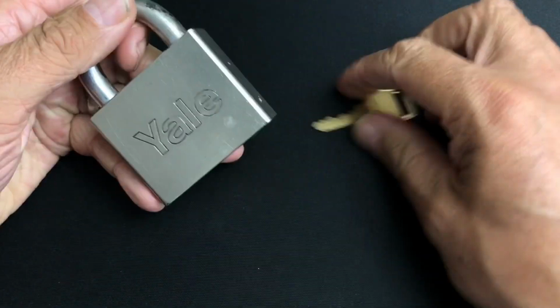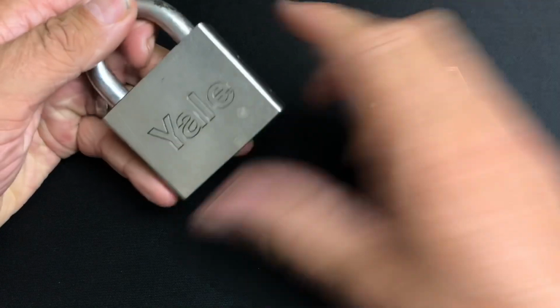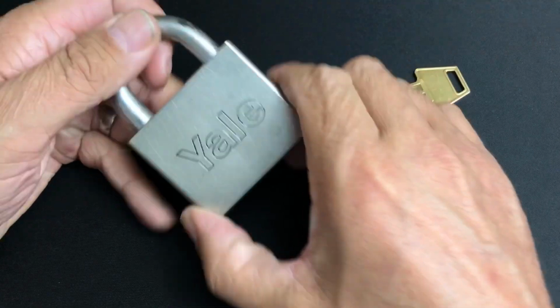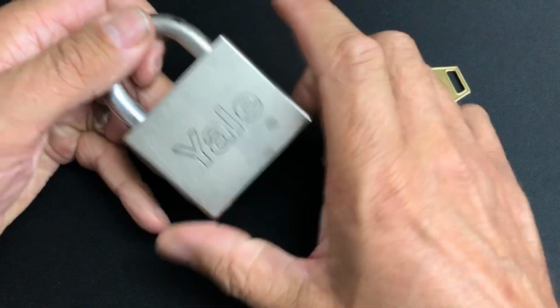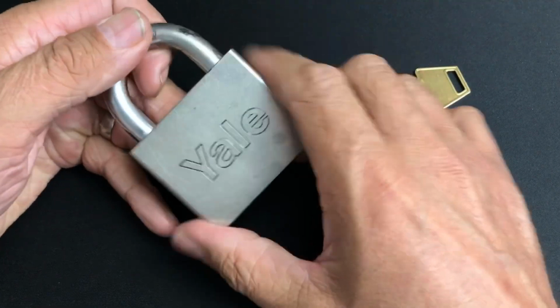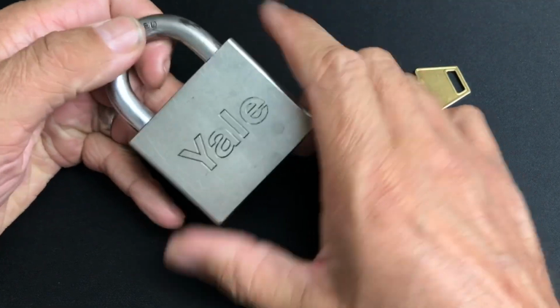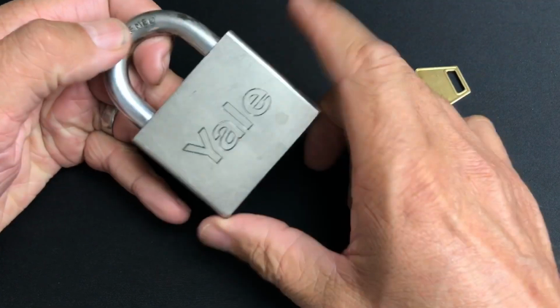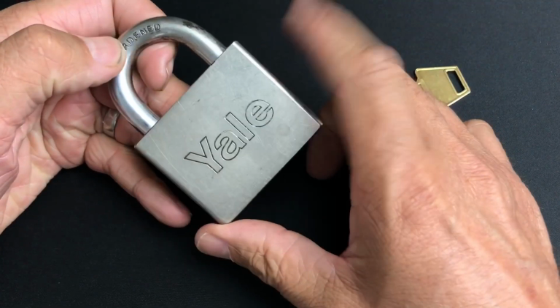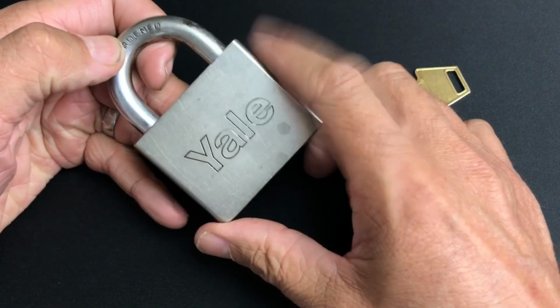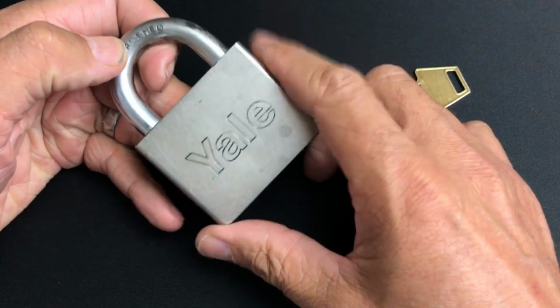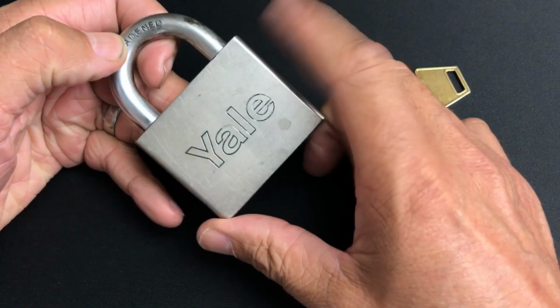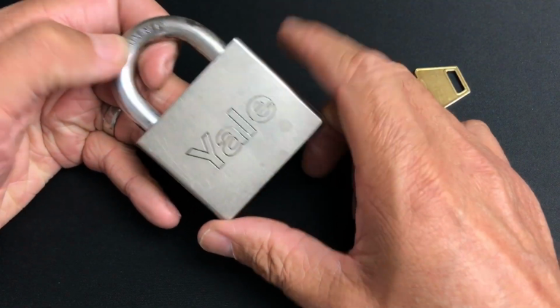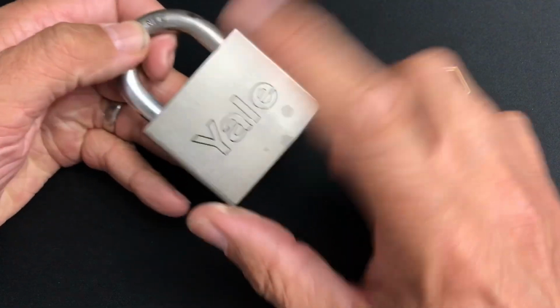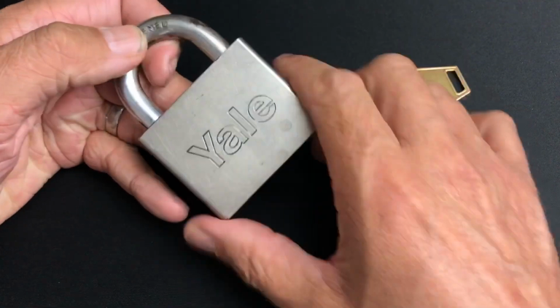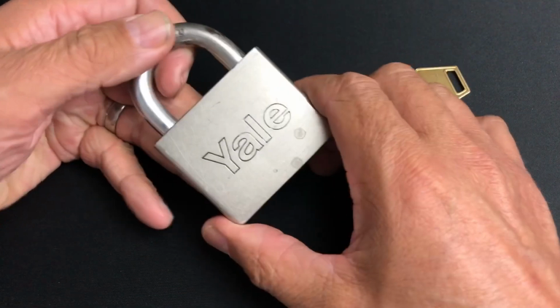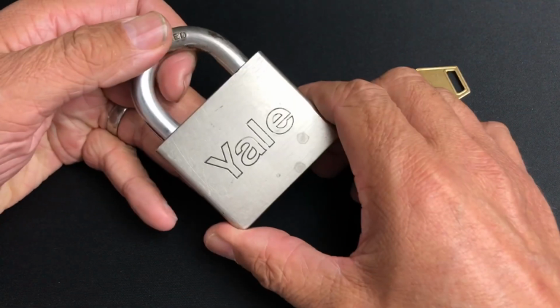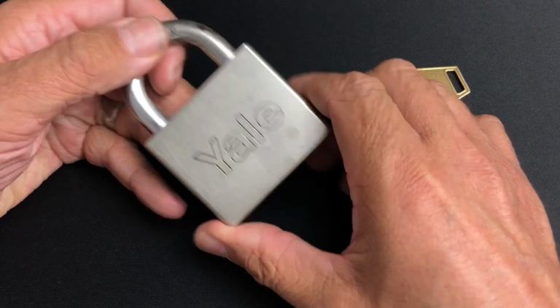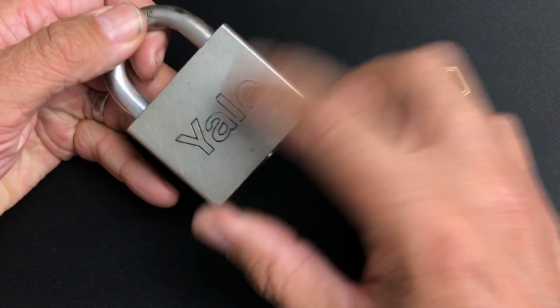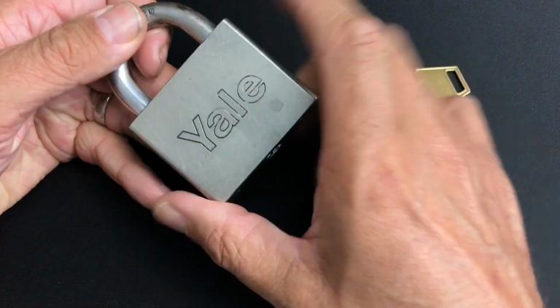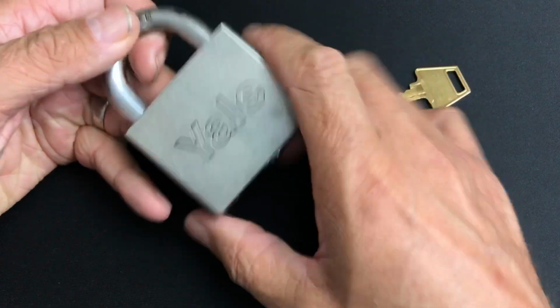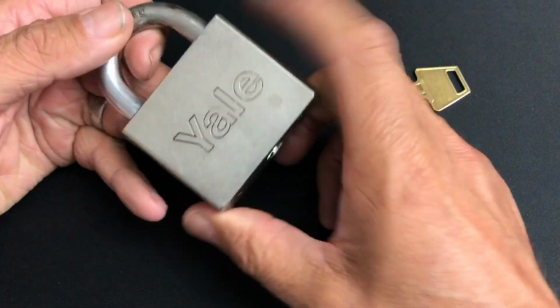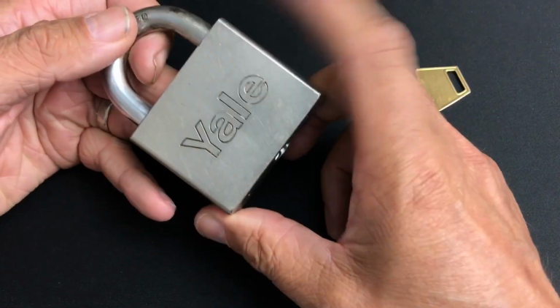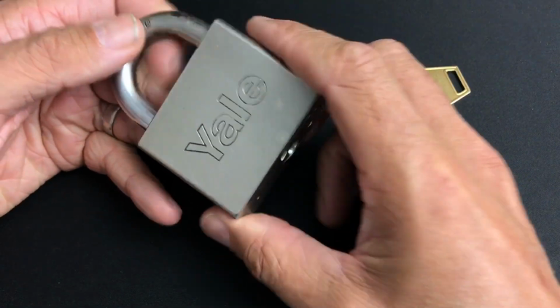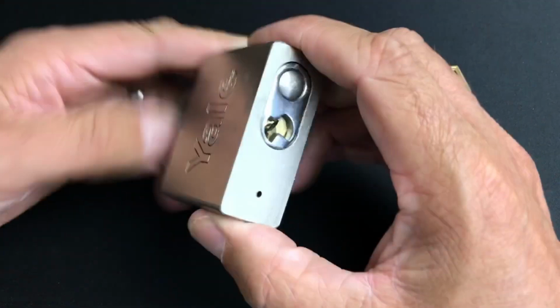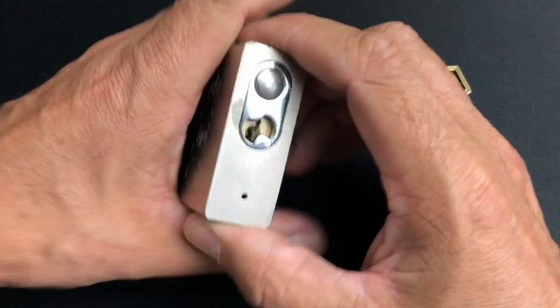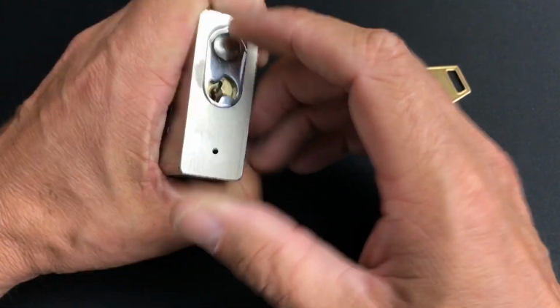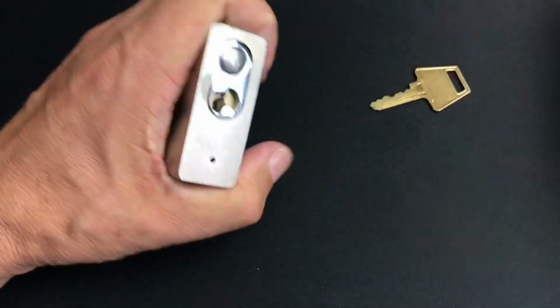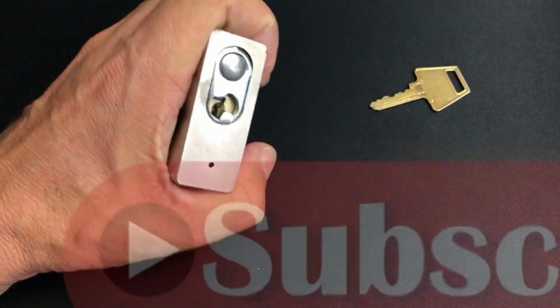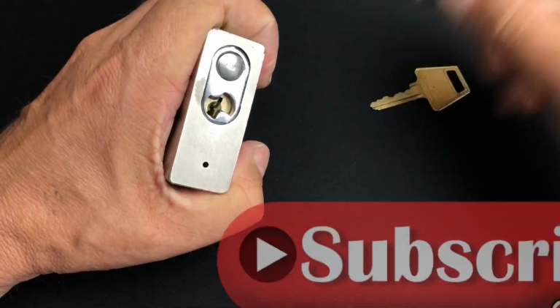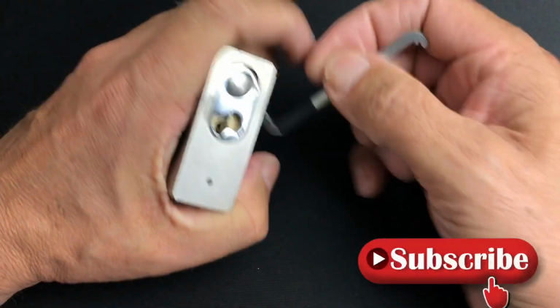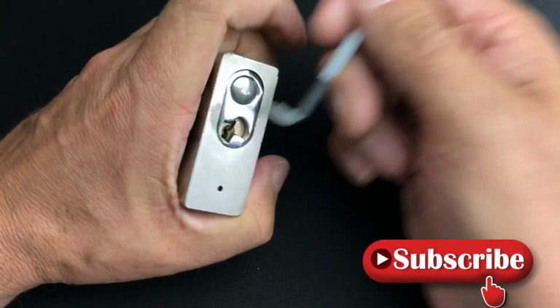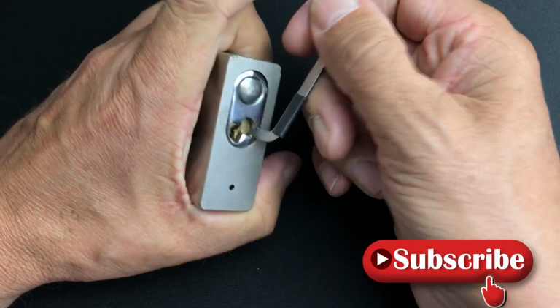I bought it off a local guy here in the UK. It's a wonderful padlock, but let's see what it takes to pick into this. American Kwikset cylinders — I'm not too bad with those actually.